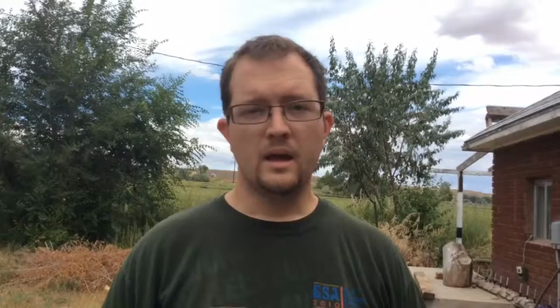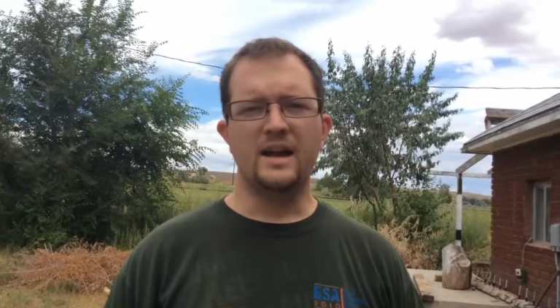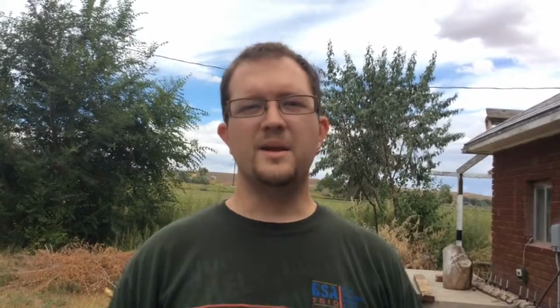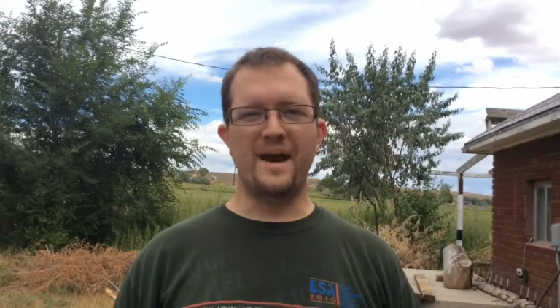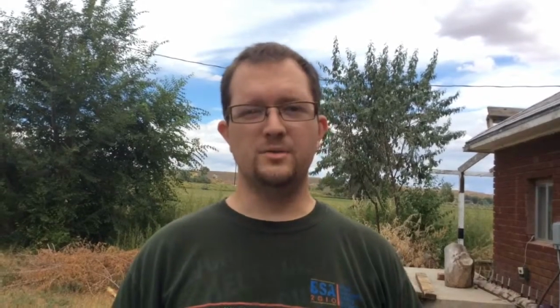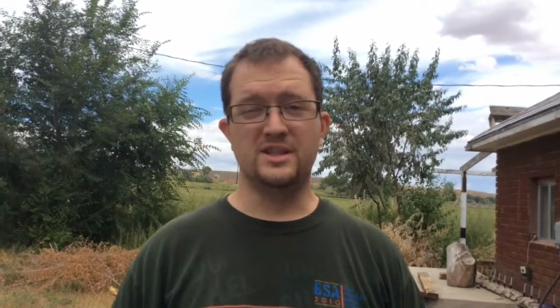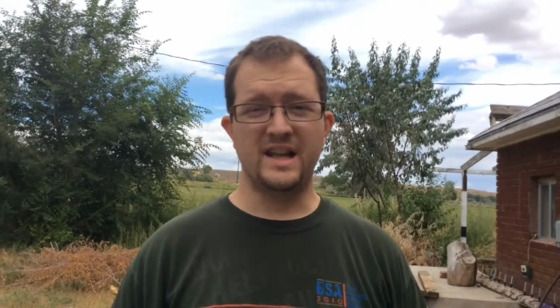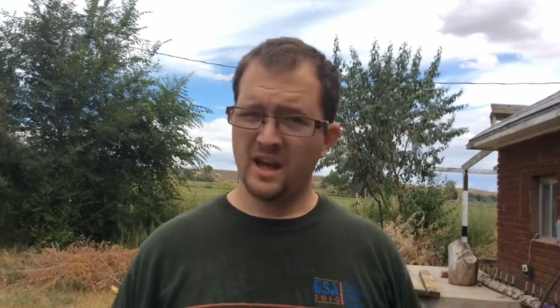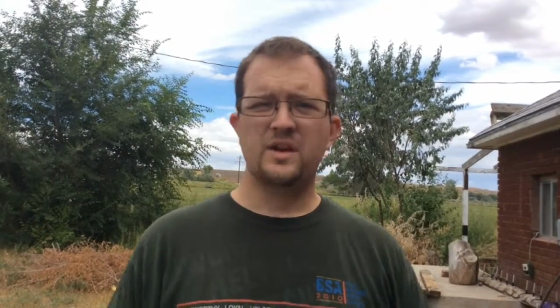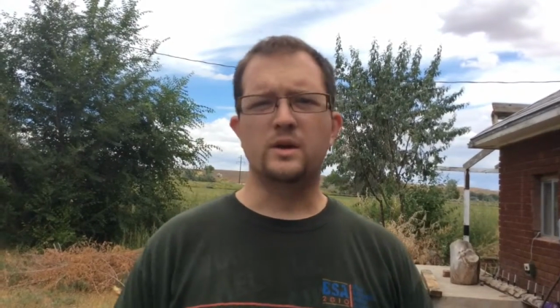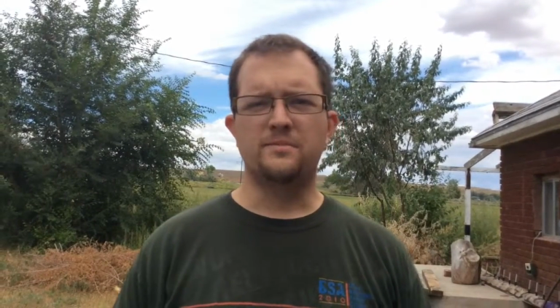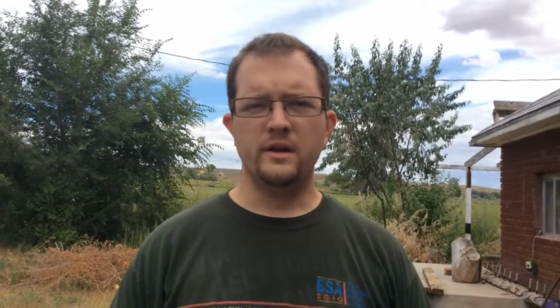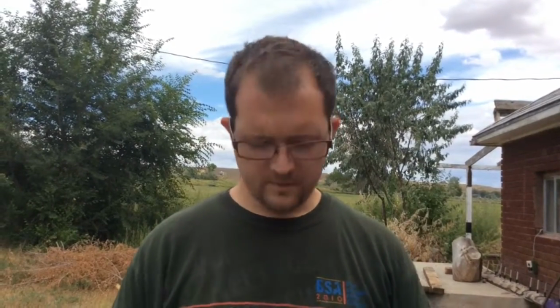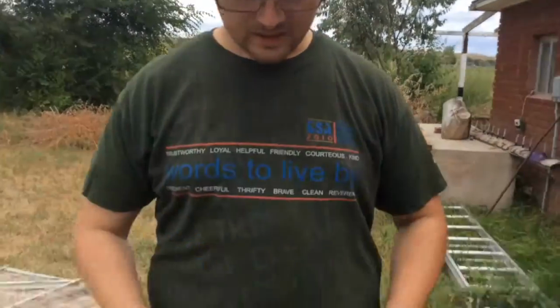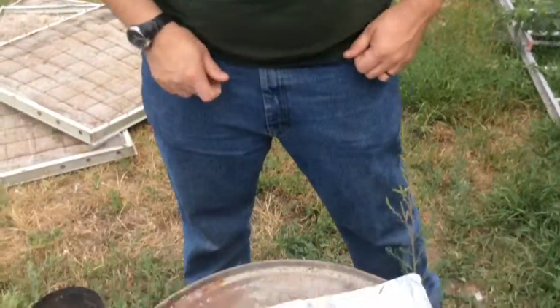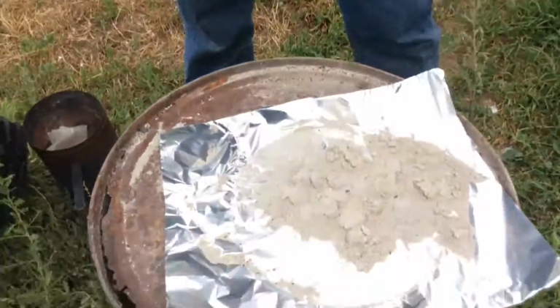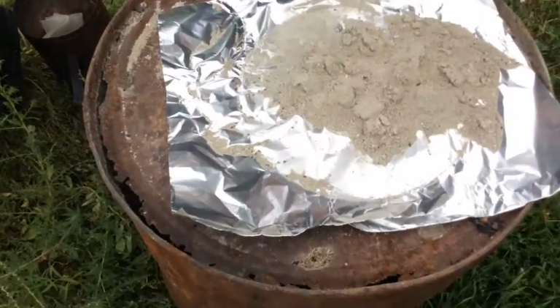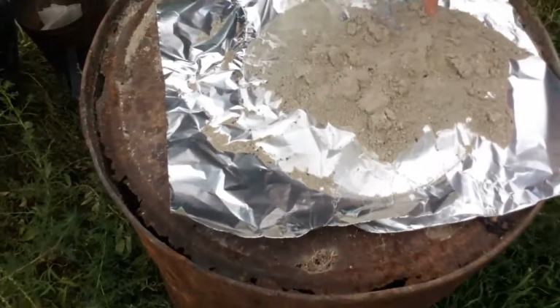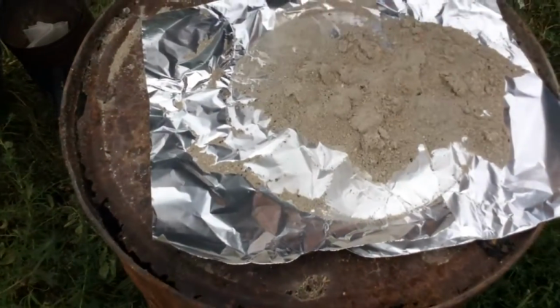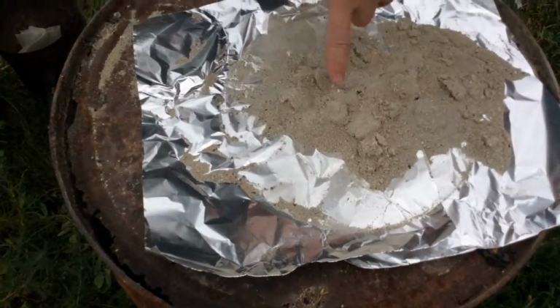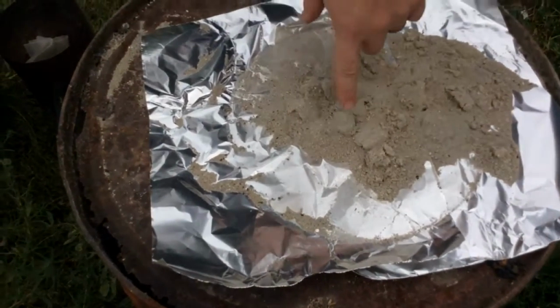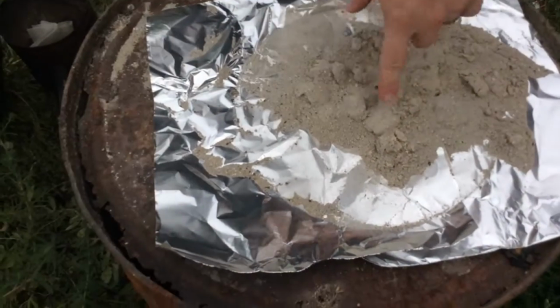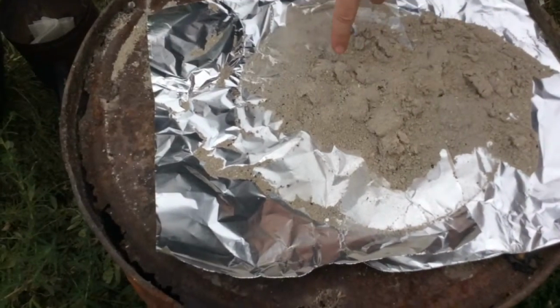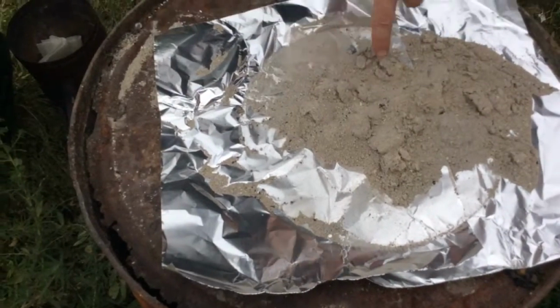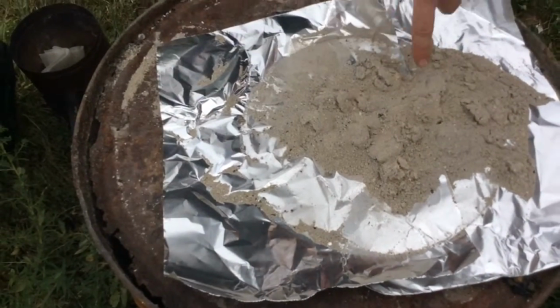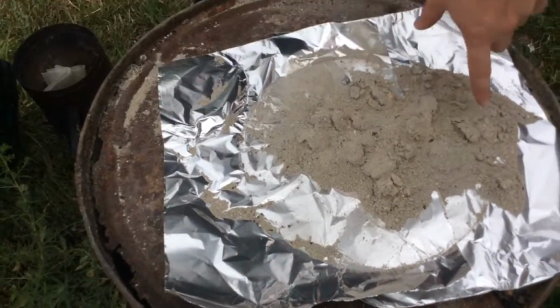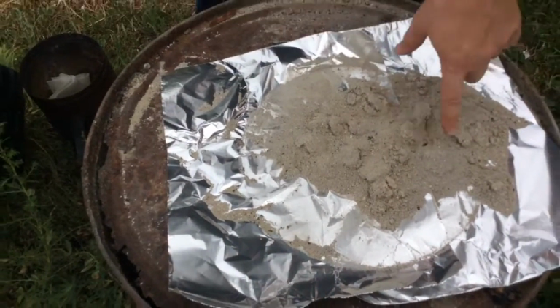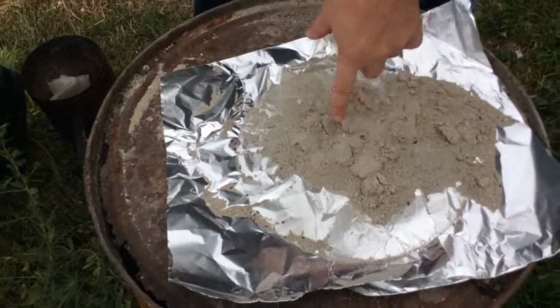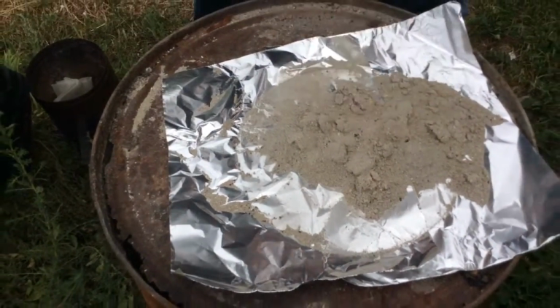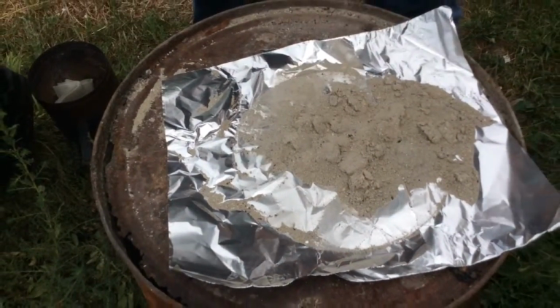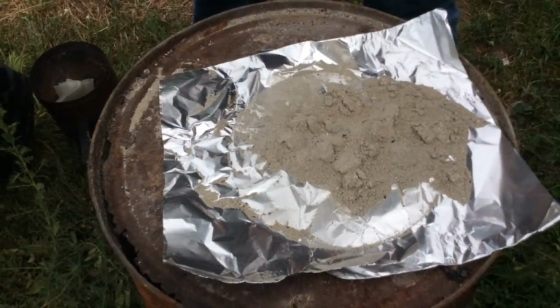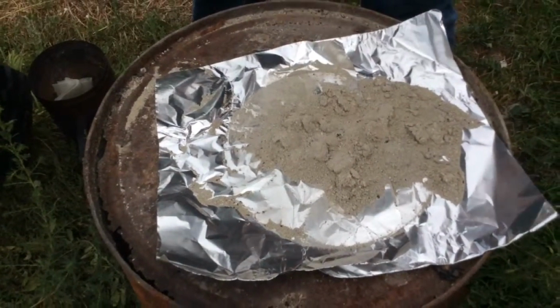Hi everybody, Matt here with Dutch Oven Today. I've got a quick tip for you. My camera will pan down — you'll notice you've got some old lumps of what used to be charcoal.